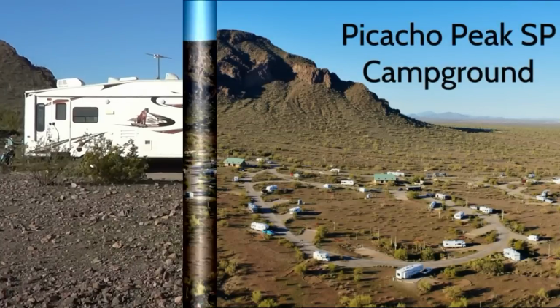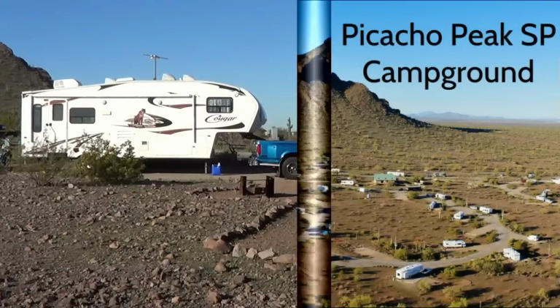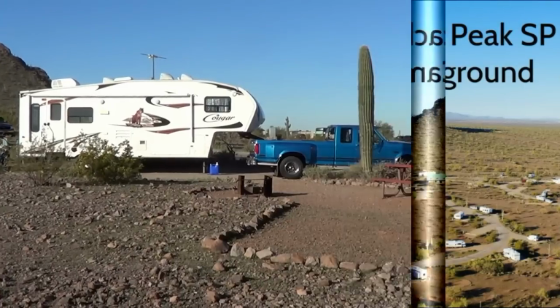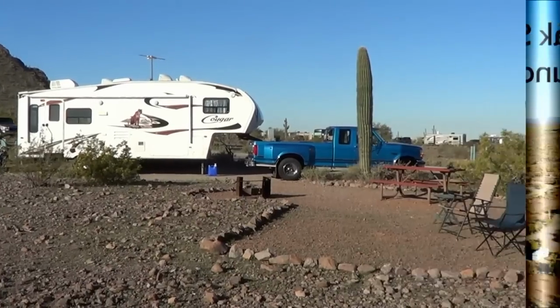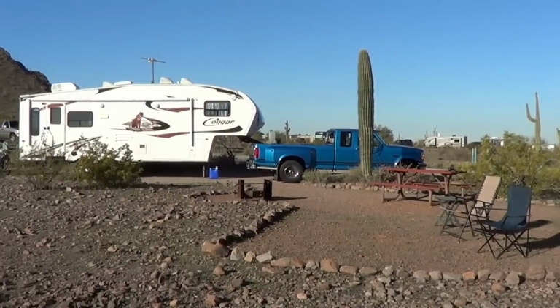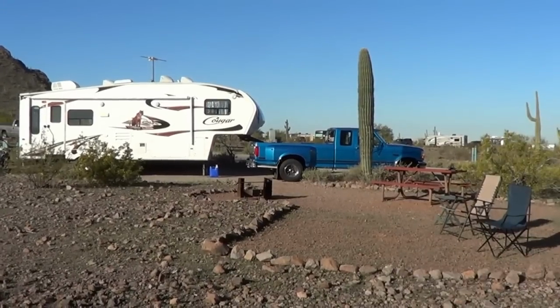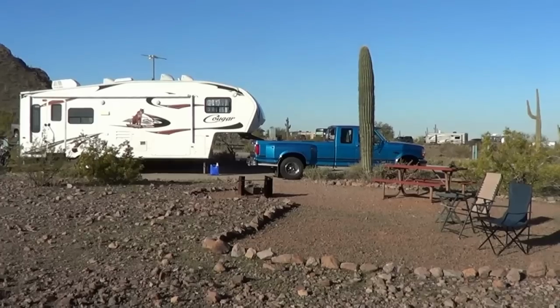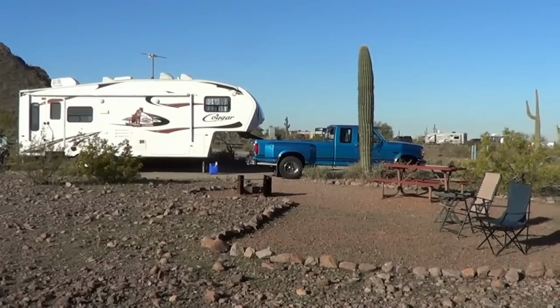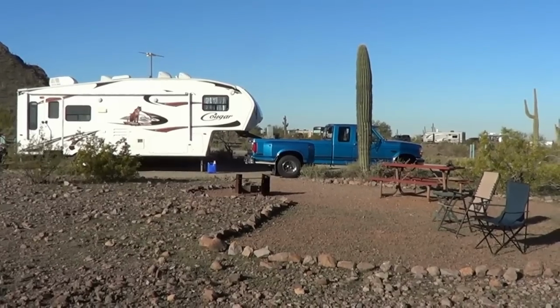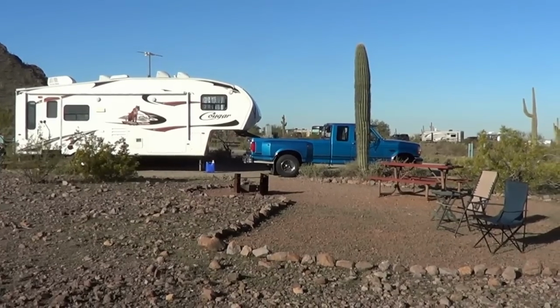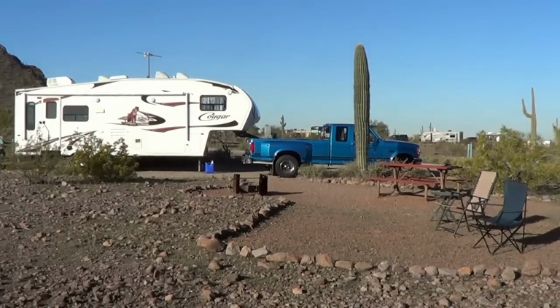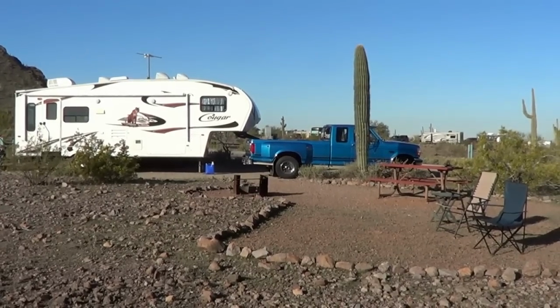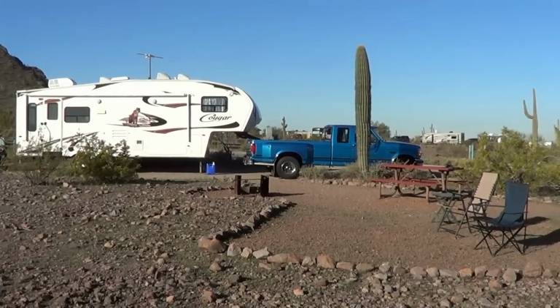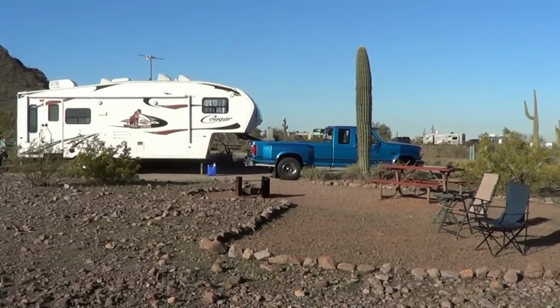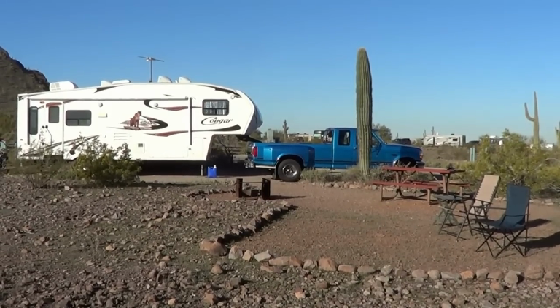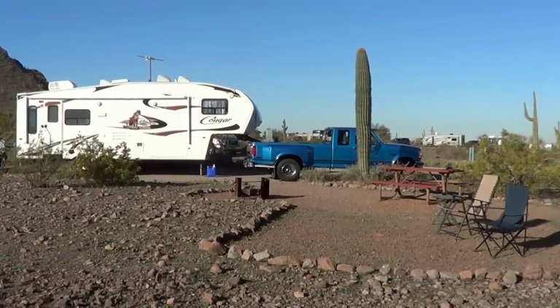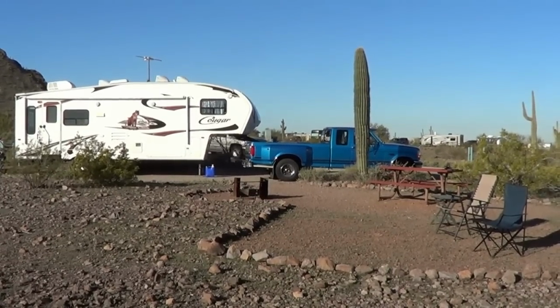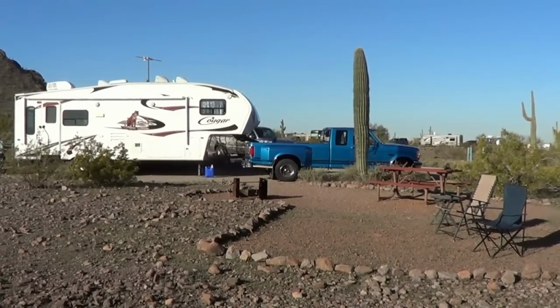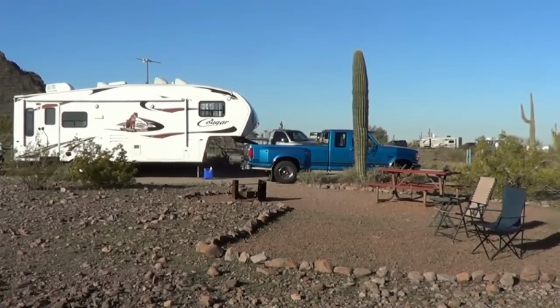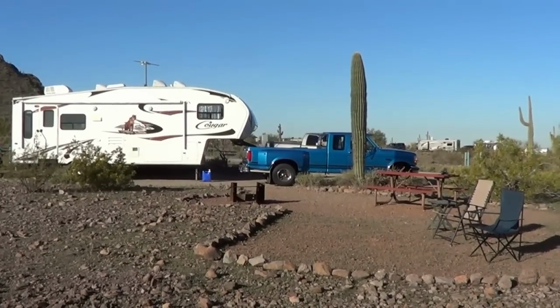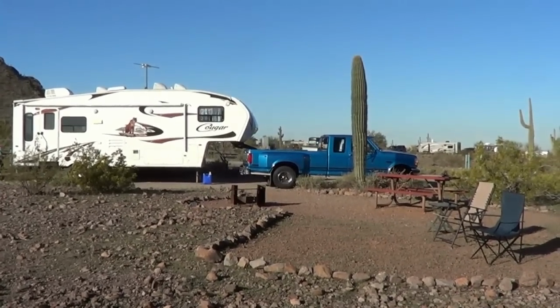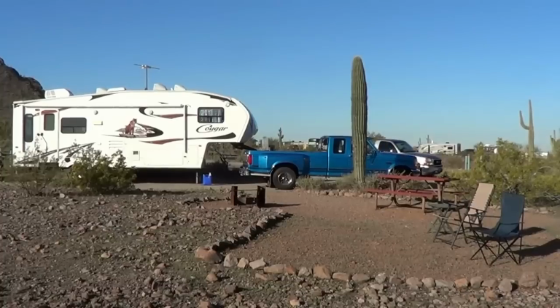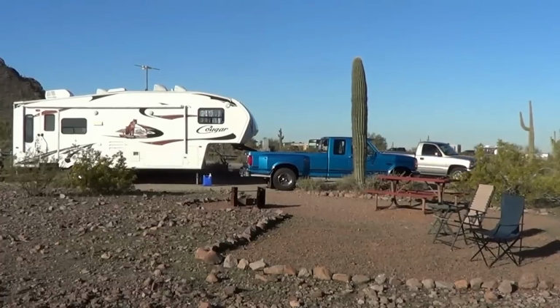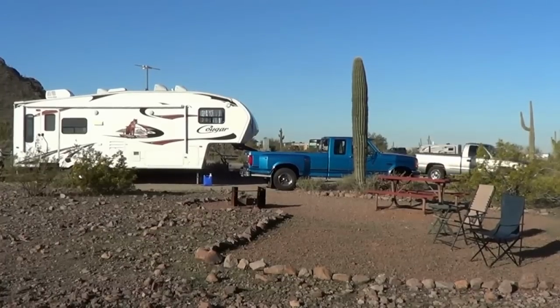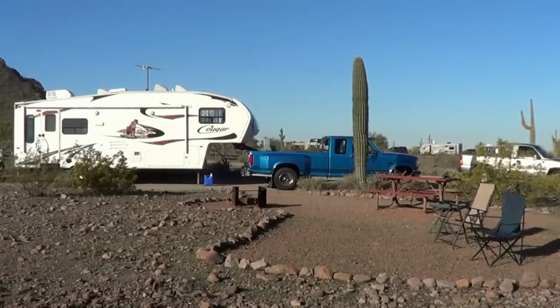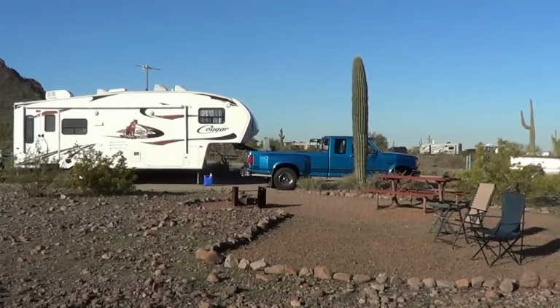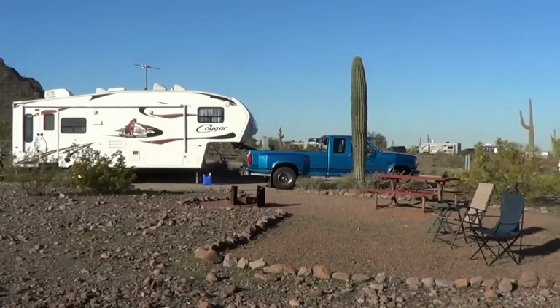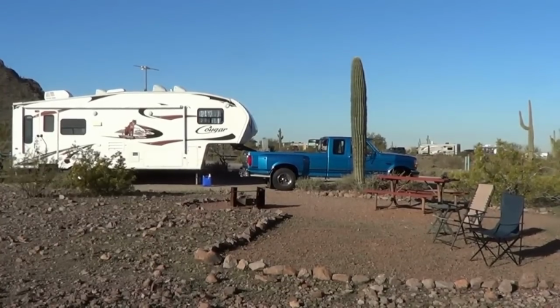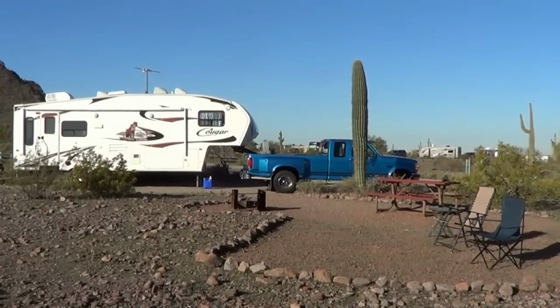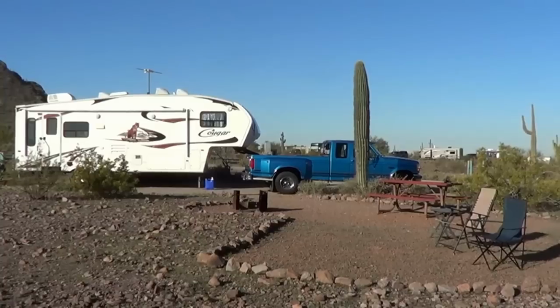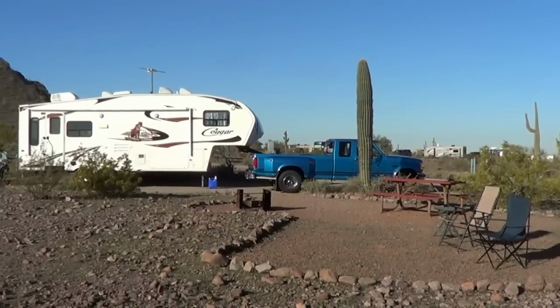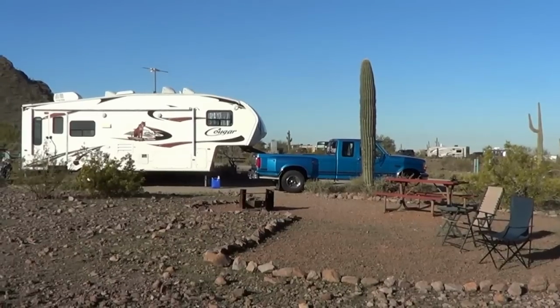Here's a look at our campsite at Picacho Peak State Park in Arizona. It's about halfway between Tucson and Phoenix, just off I-10.